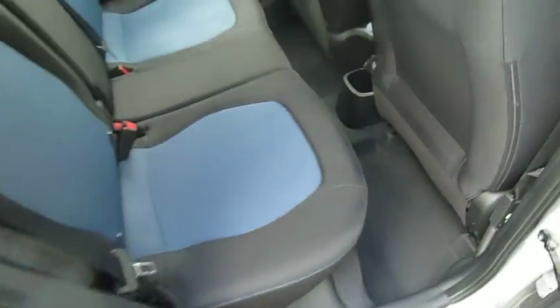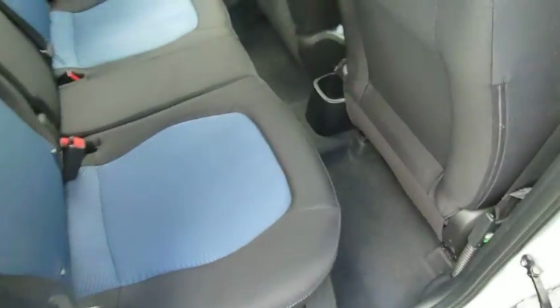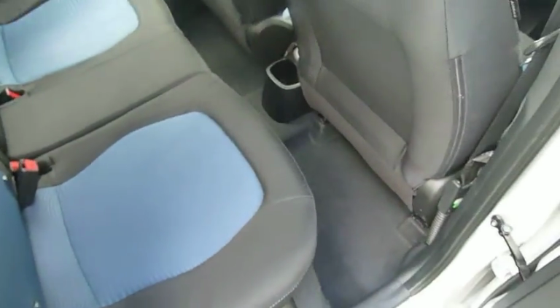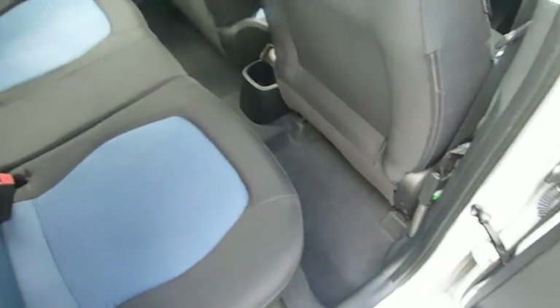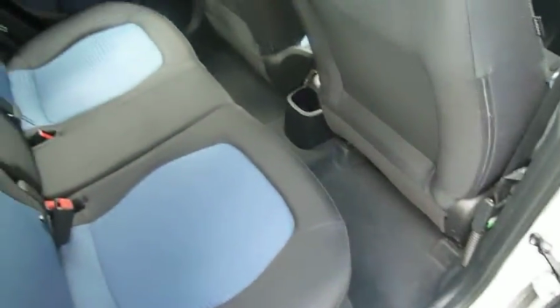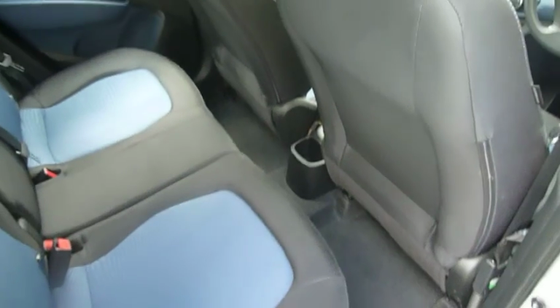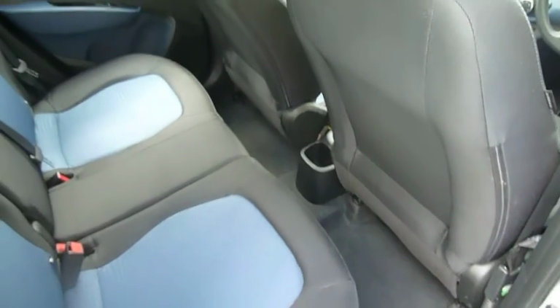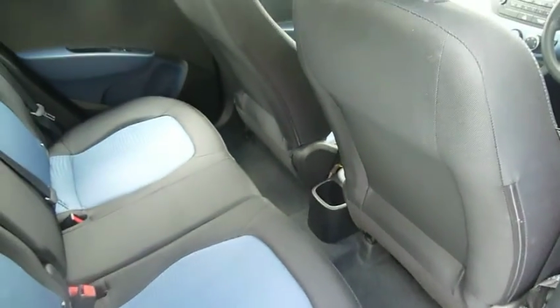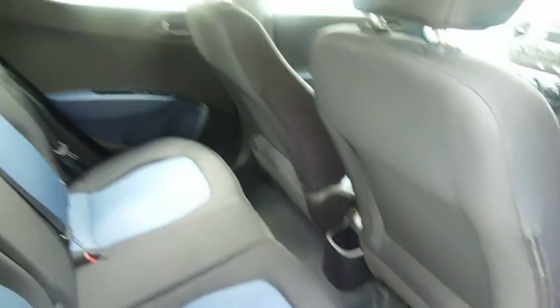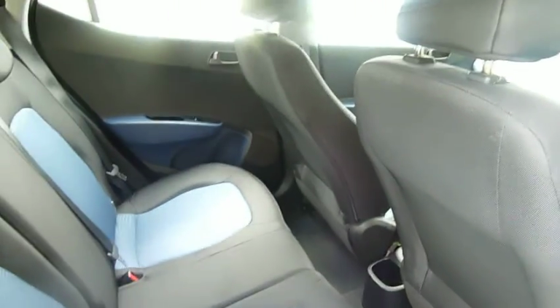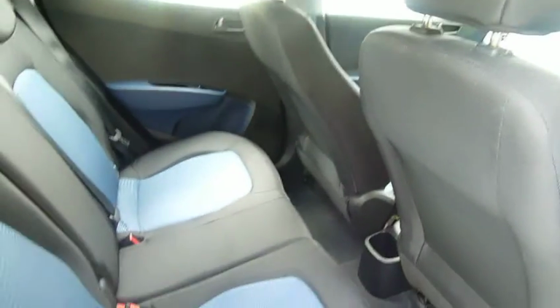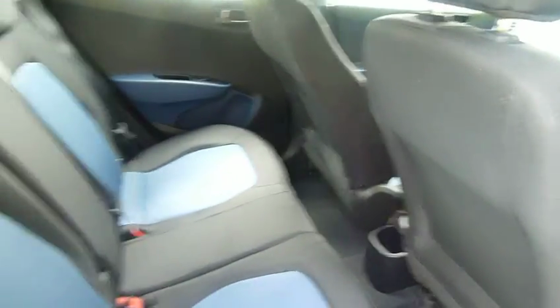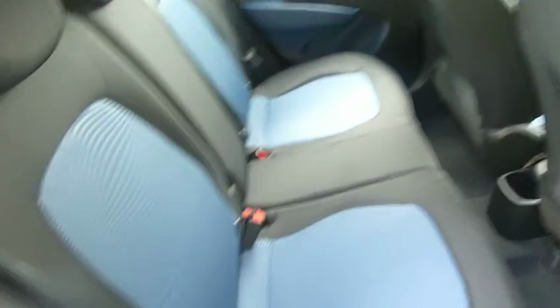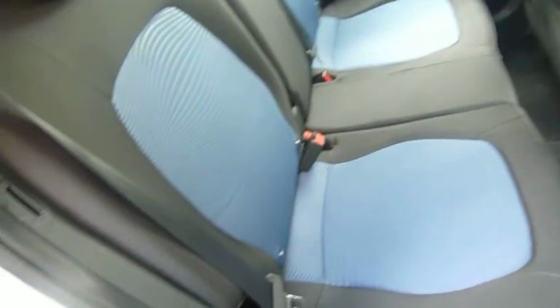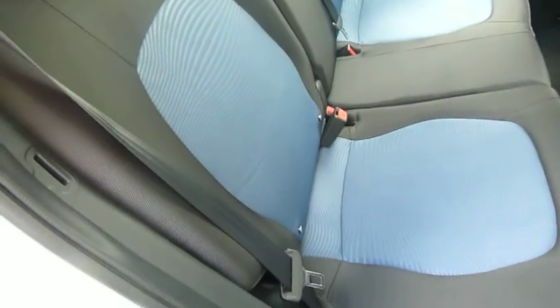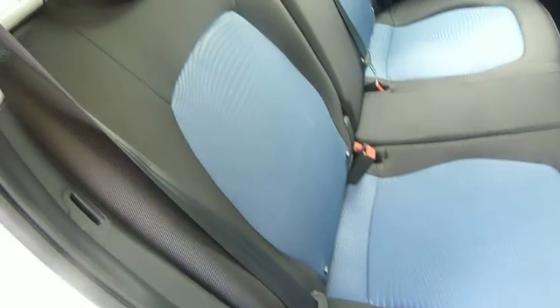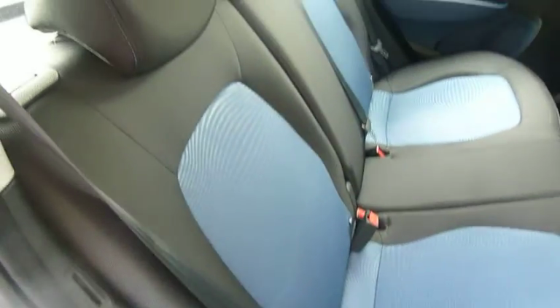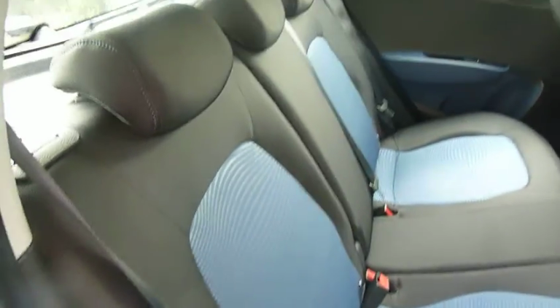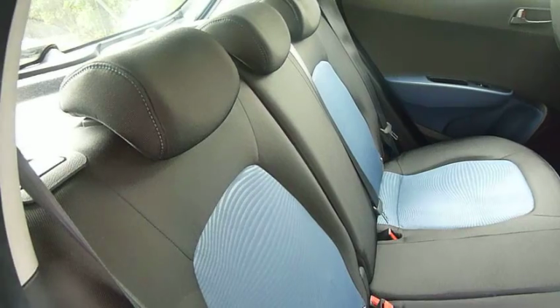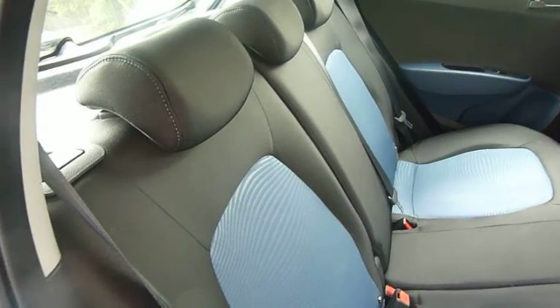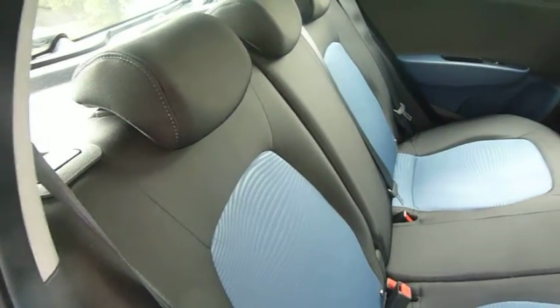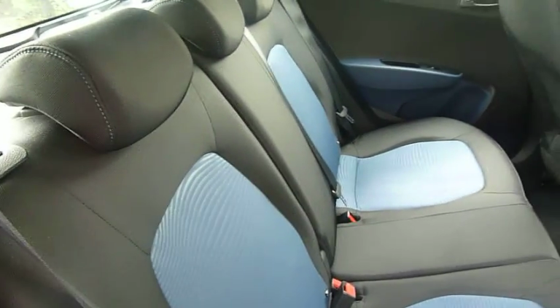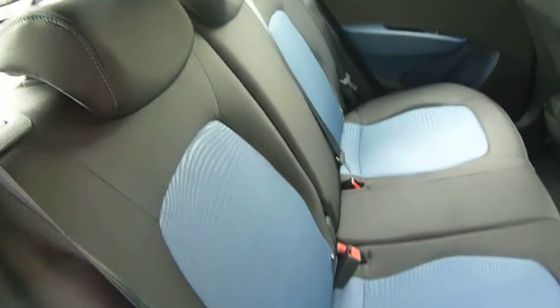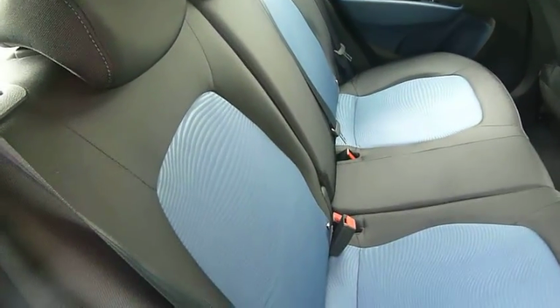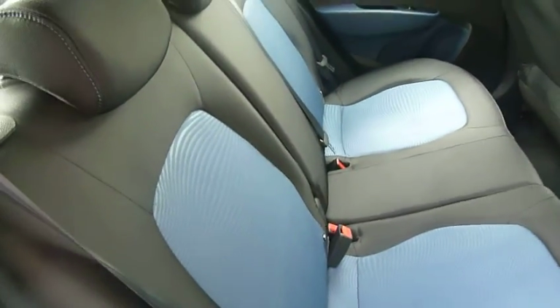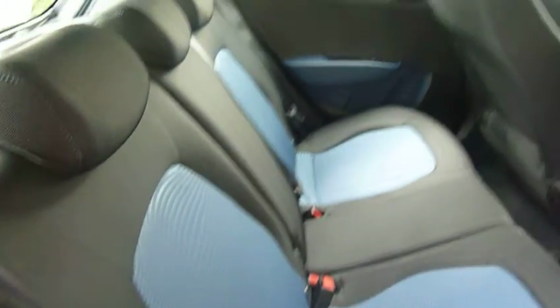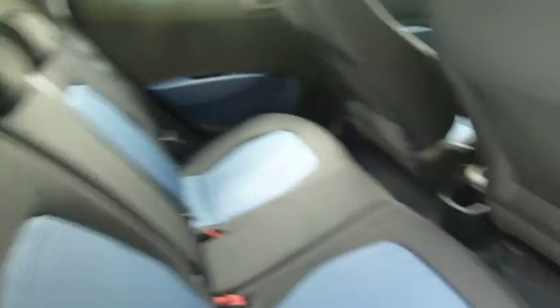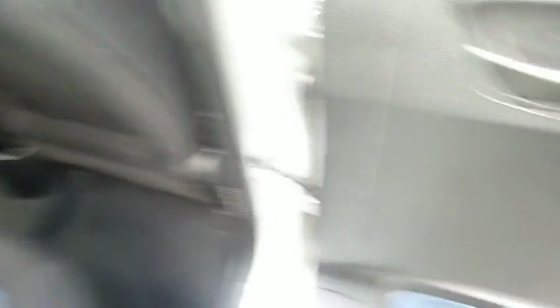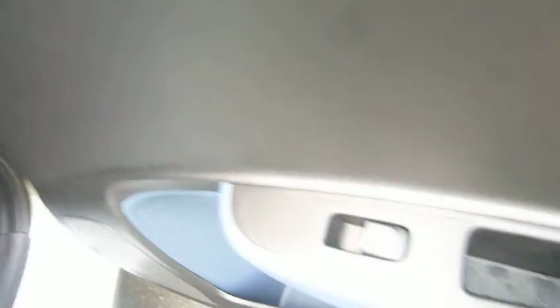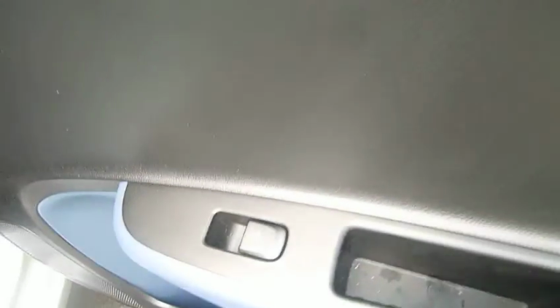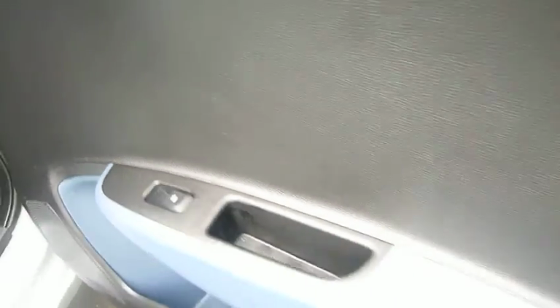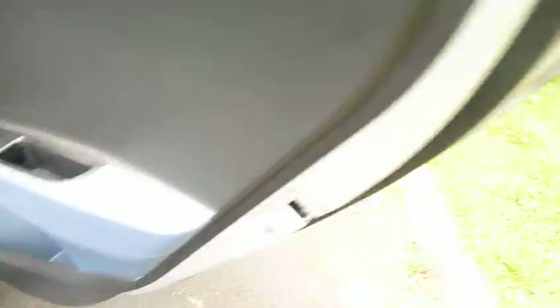In the rear passenger compartment, as you can see, there's bags of leg and headroom. The i10 is a very roomy car. You've got two-tone upholstery, three full seatbelts in the back, and electric windows.